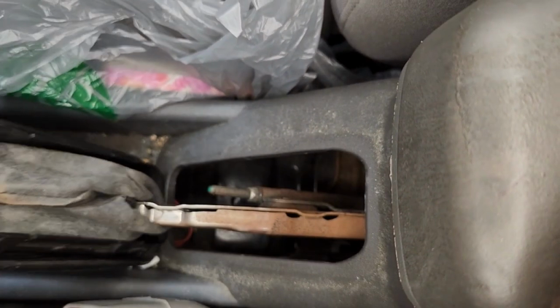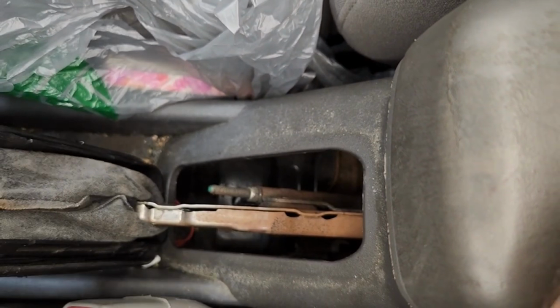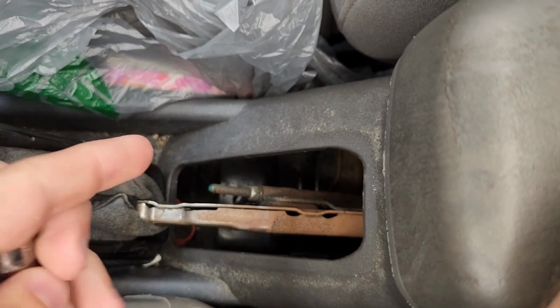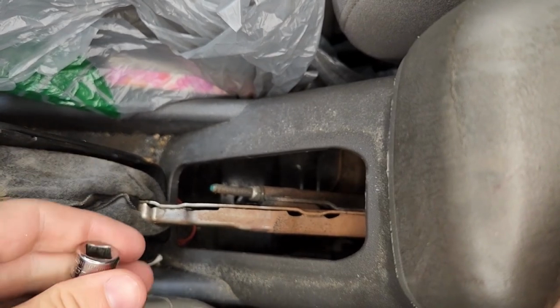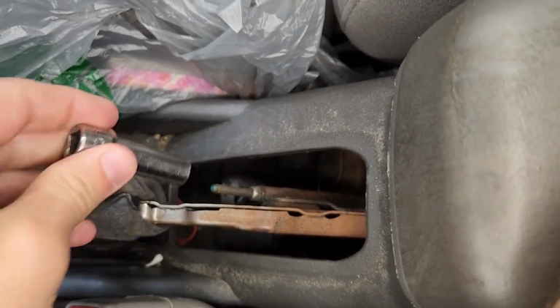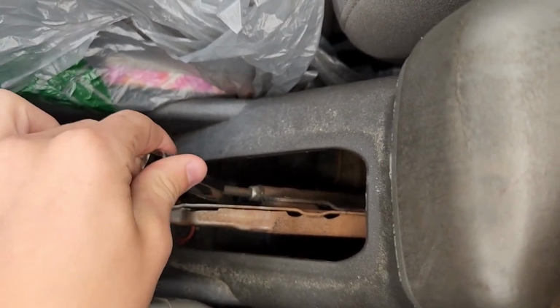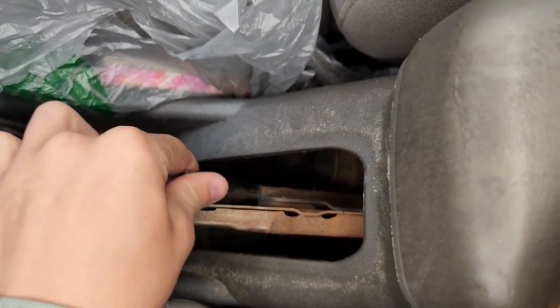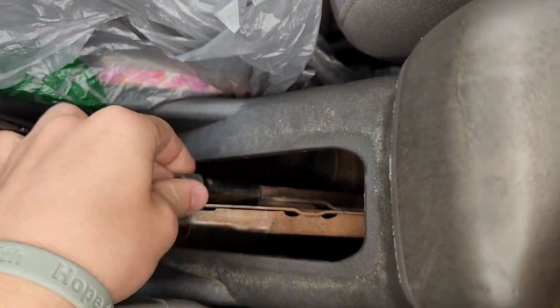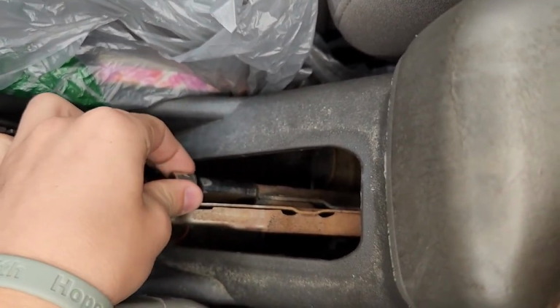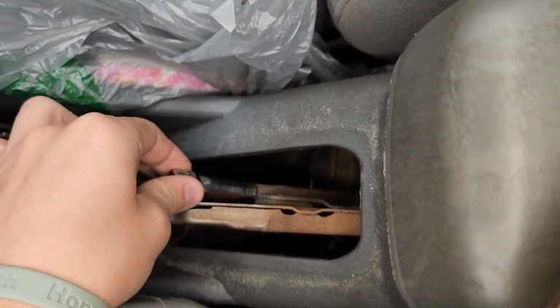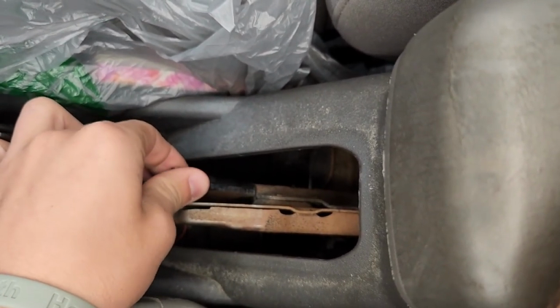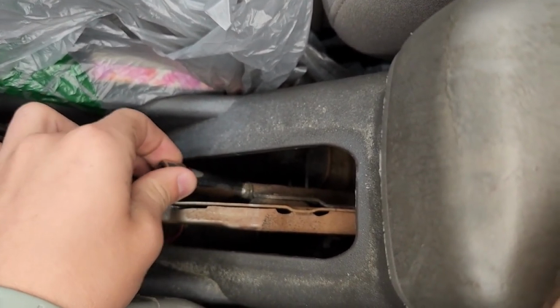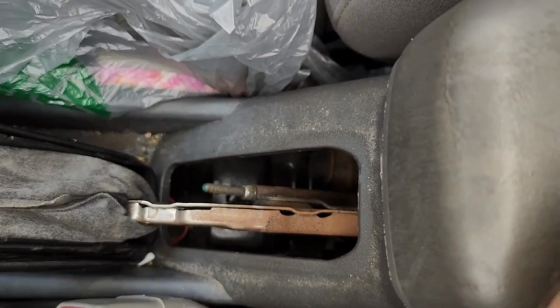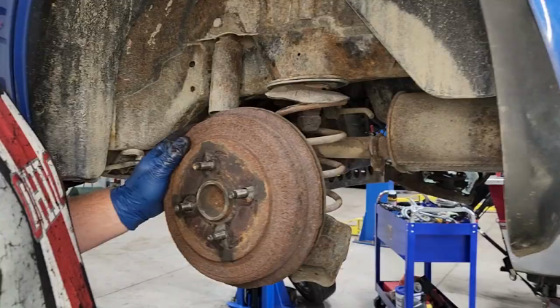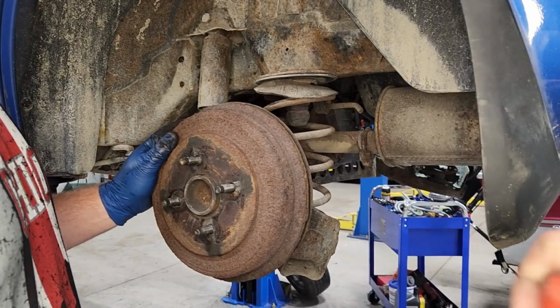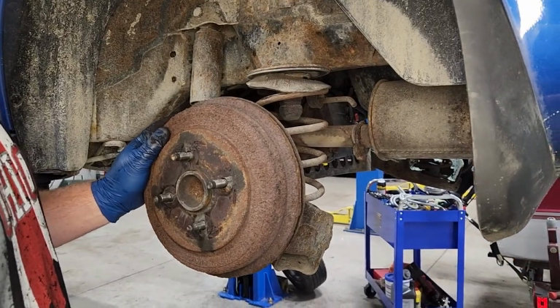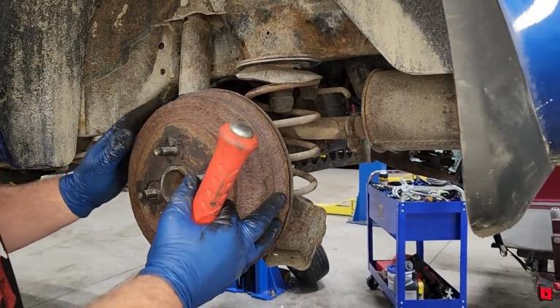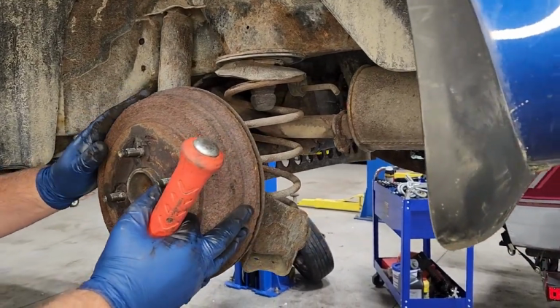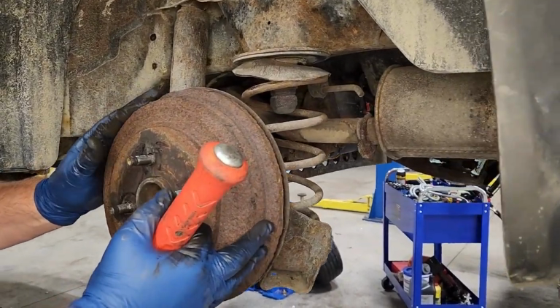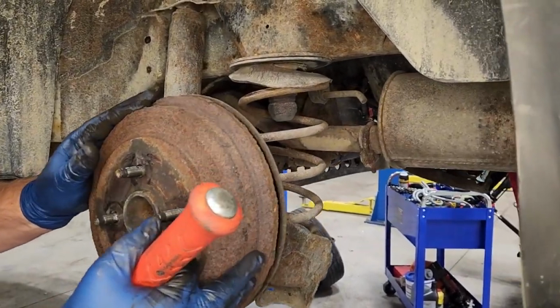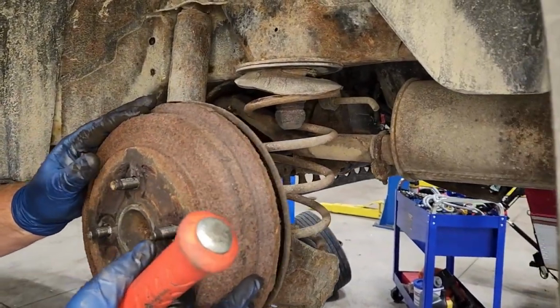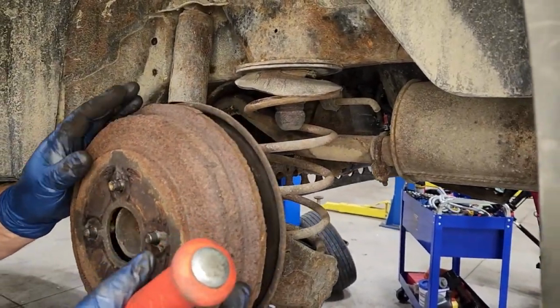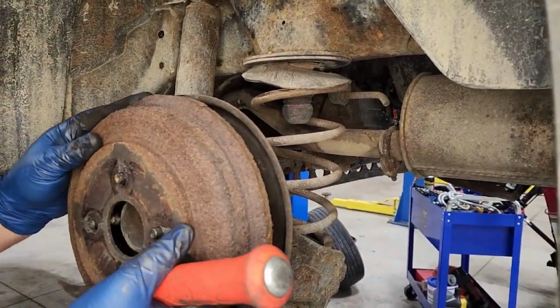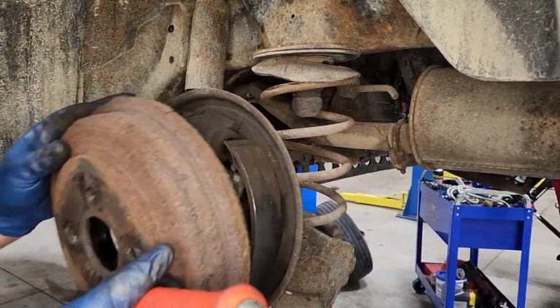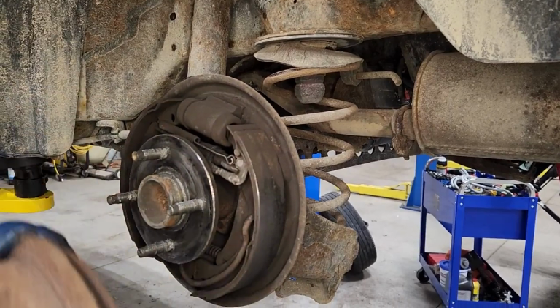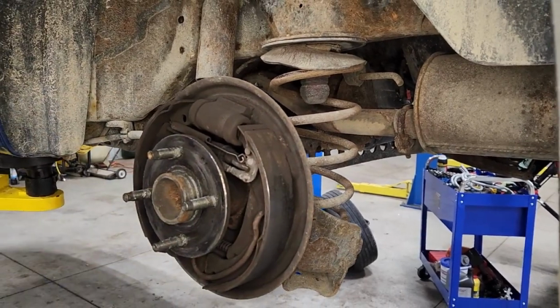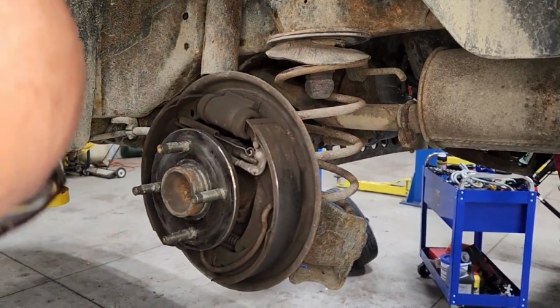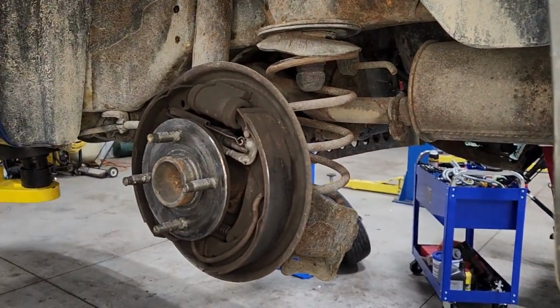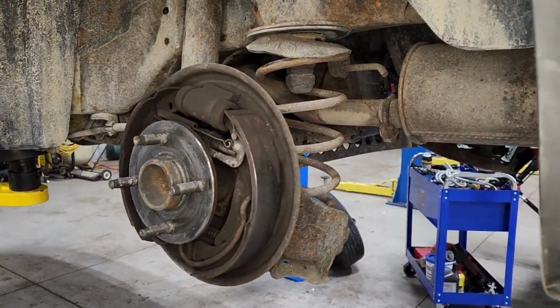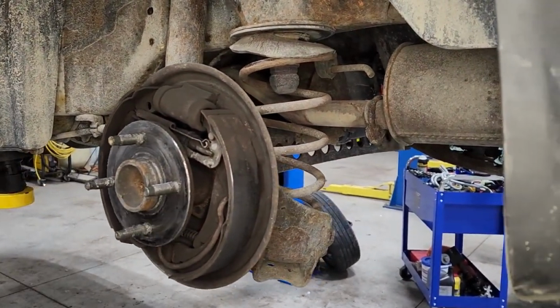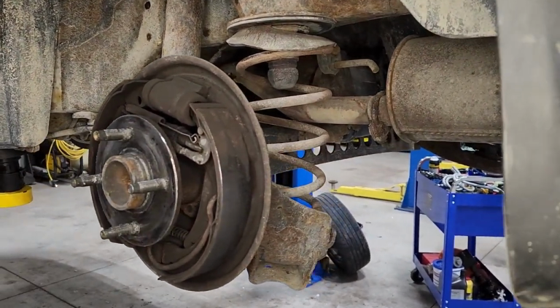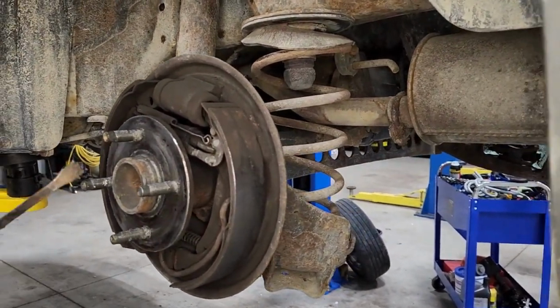First thing you want to do is pull the cover off the parking brake, which is inside your car. There's a little bolt inside of there and you want to loosen that up — that's going to loosen up your cable for your emergency brake.